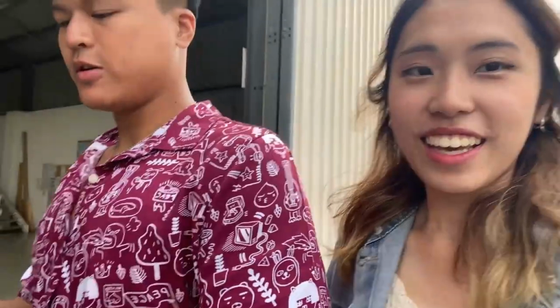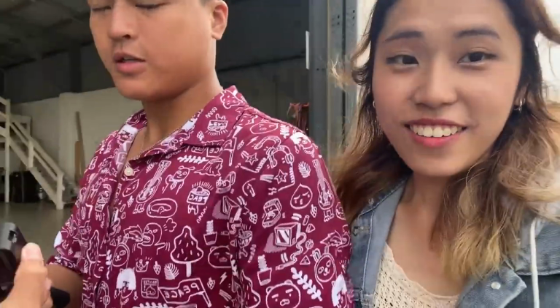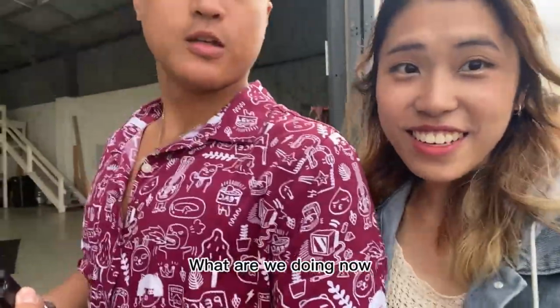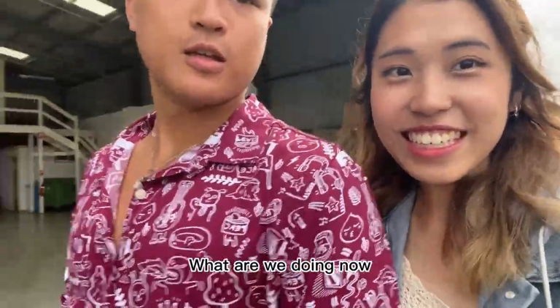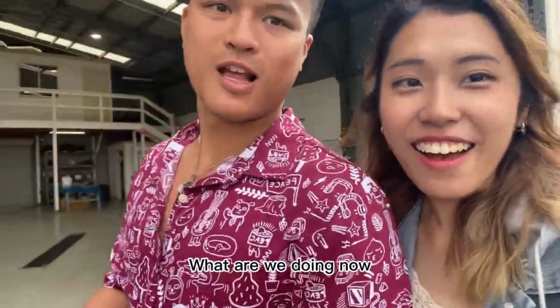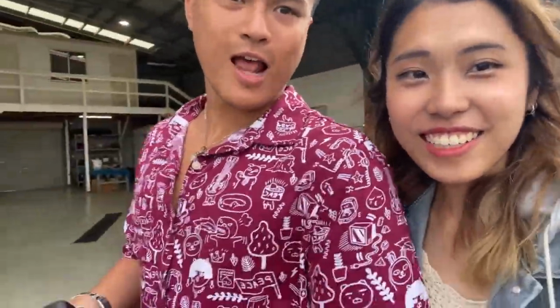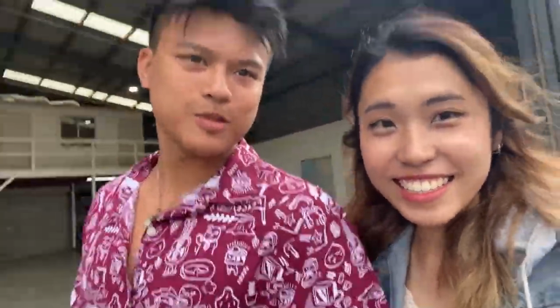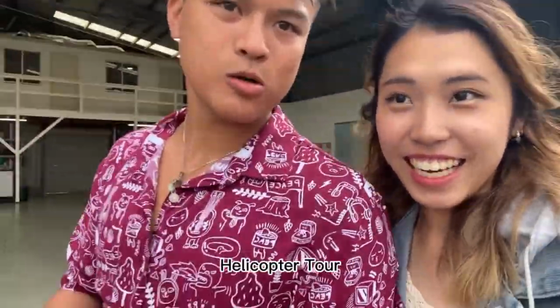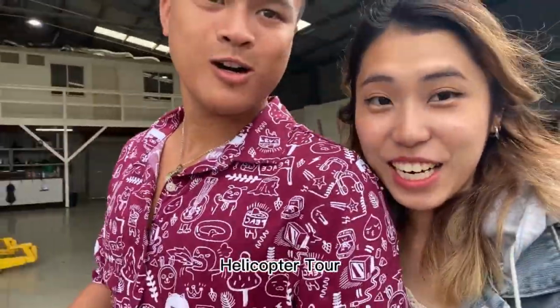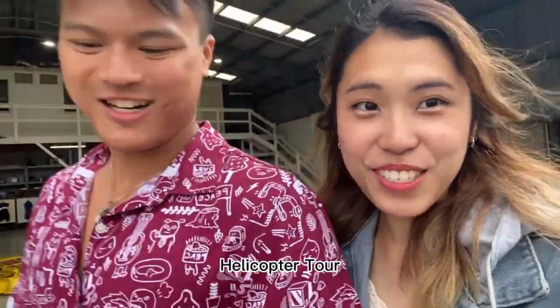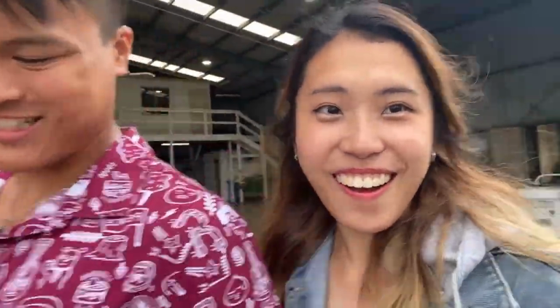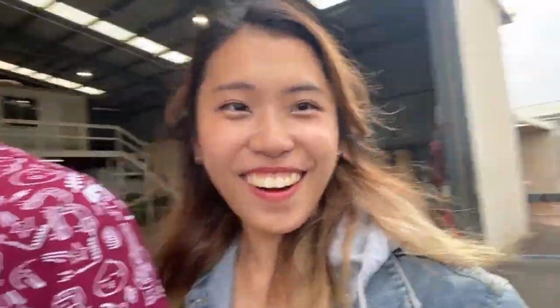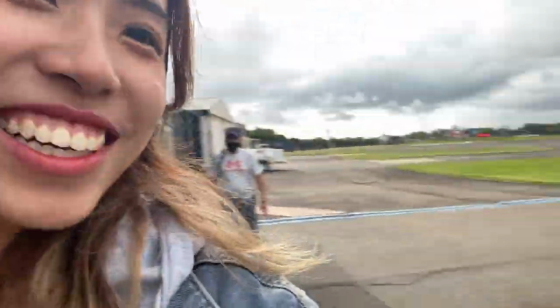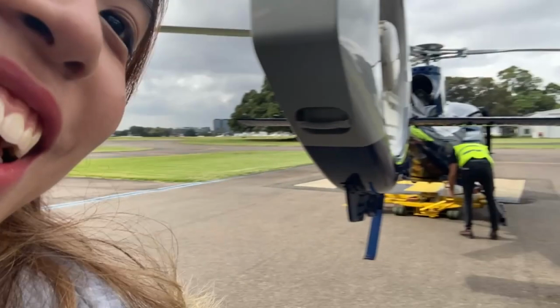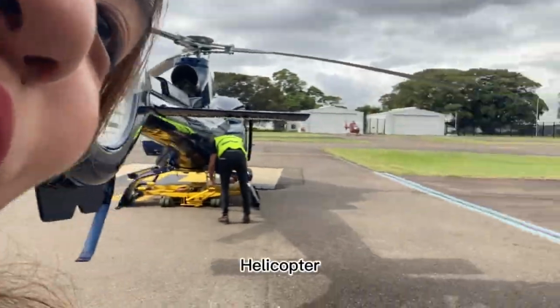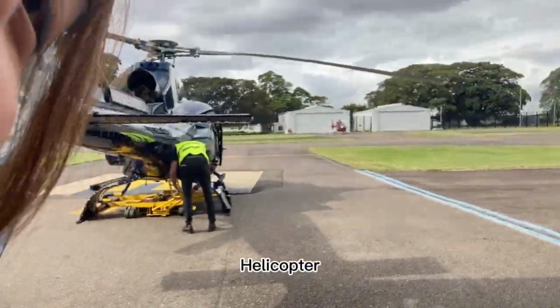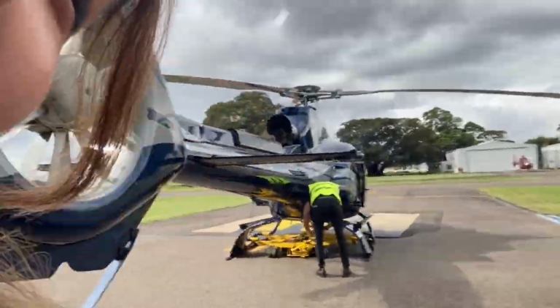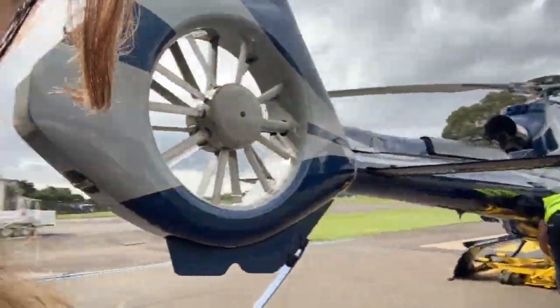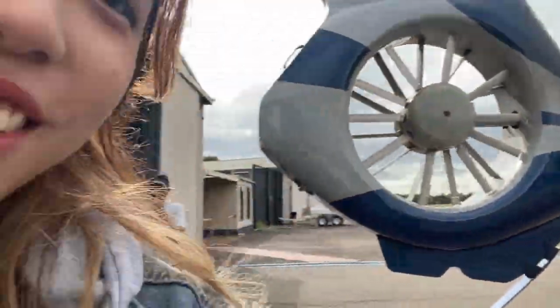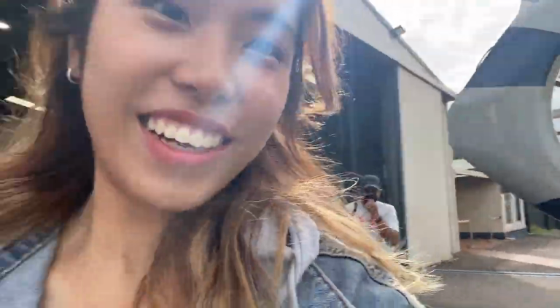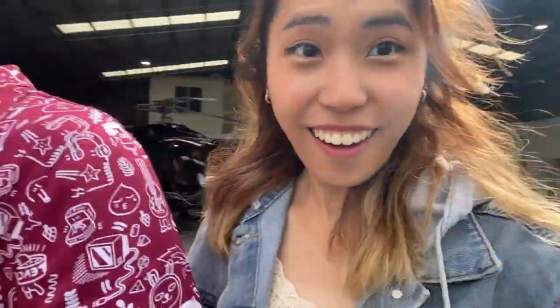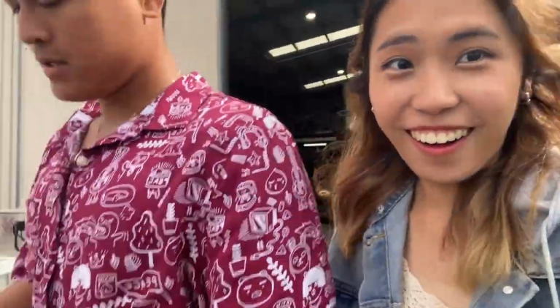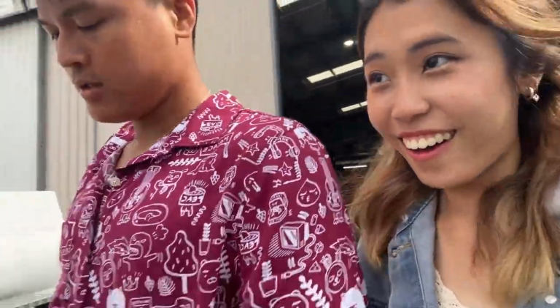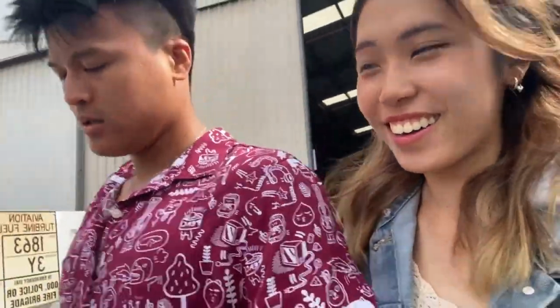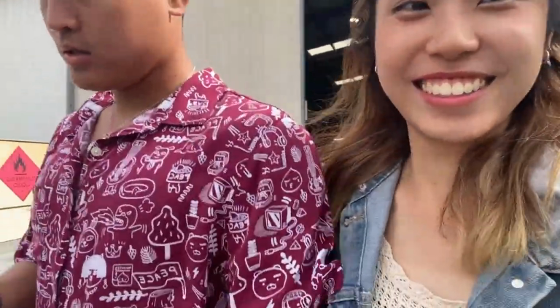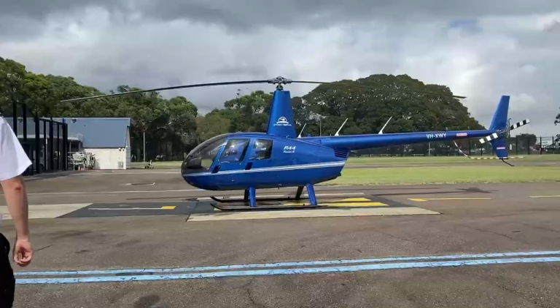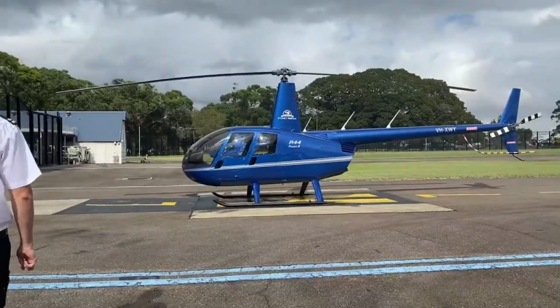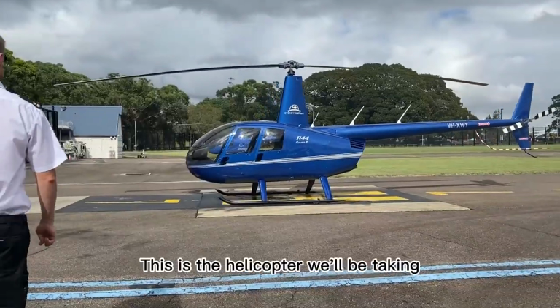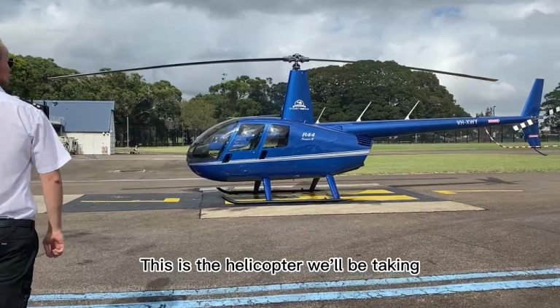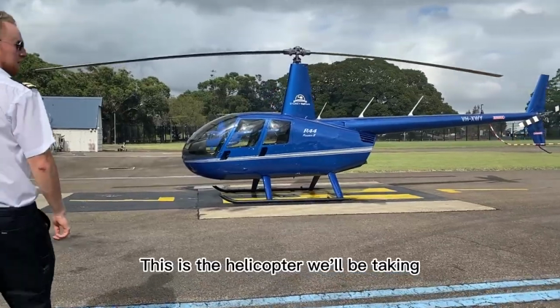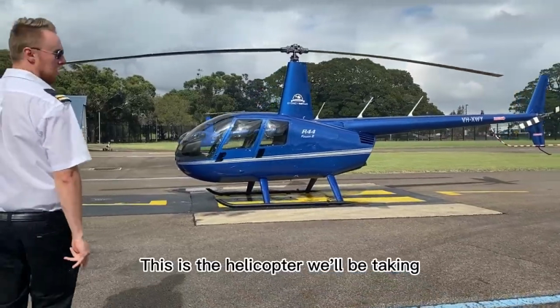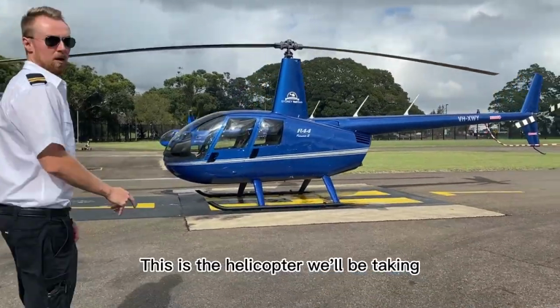What are we doing now? We're on a helicopter tour! Helicopter! This is the helicopter we'll be taking!